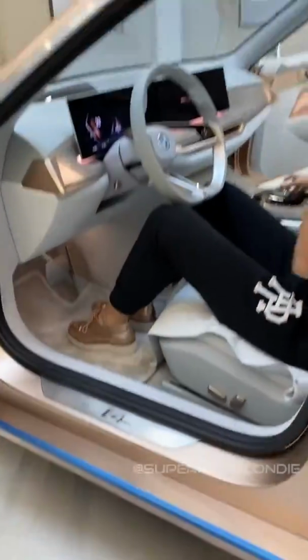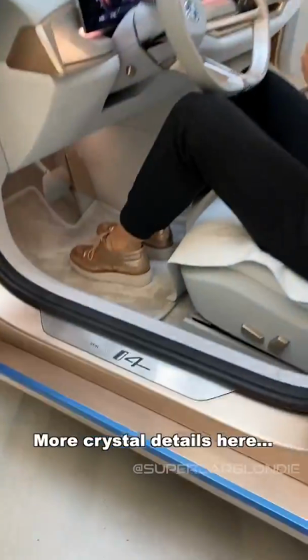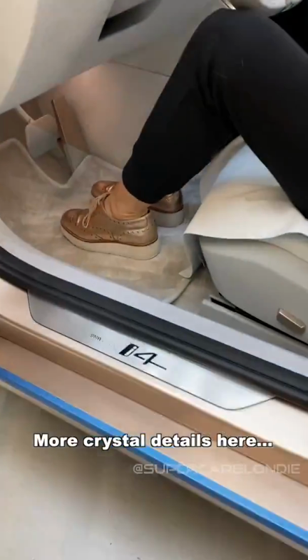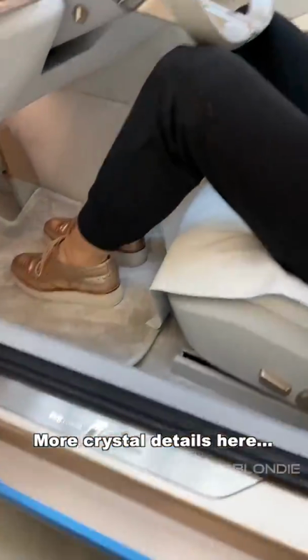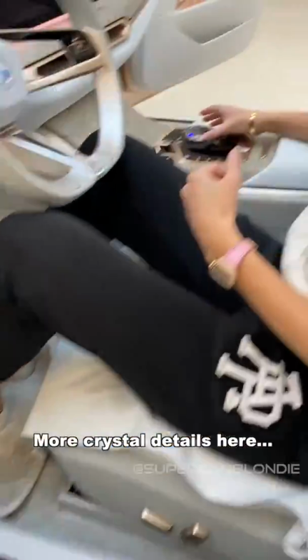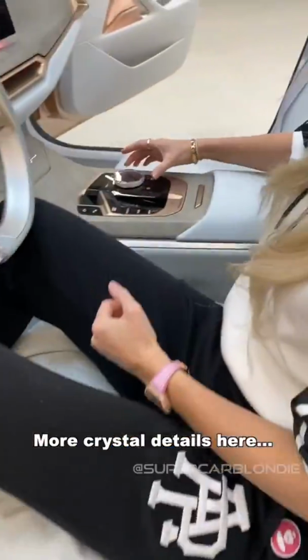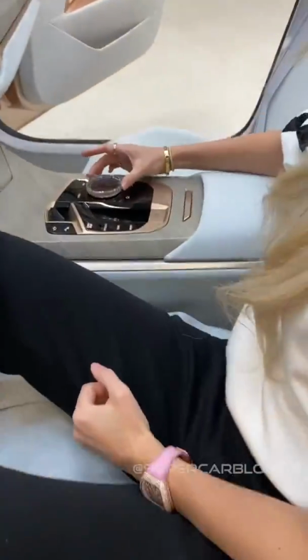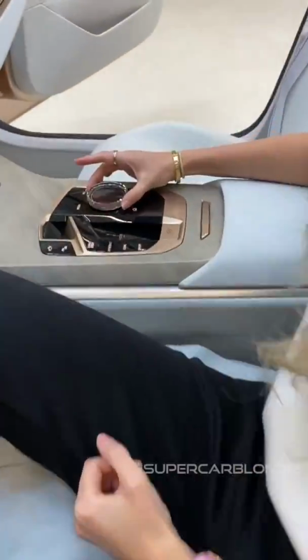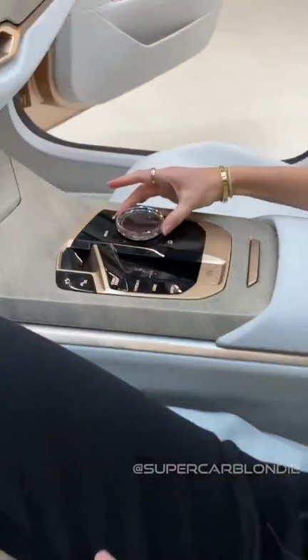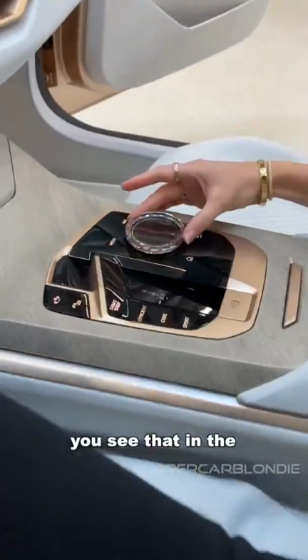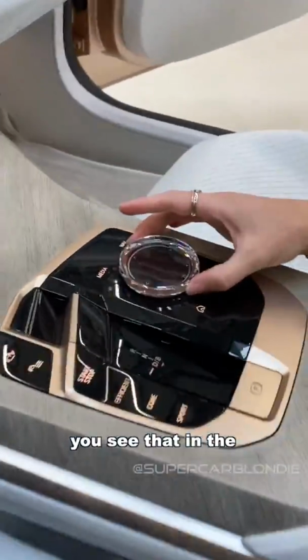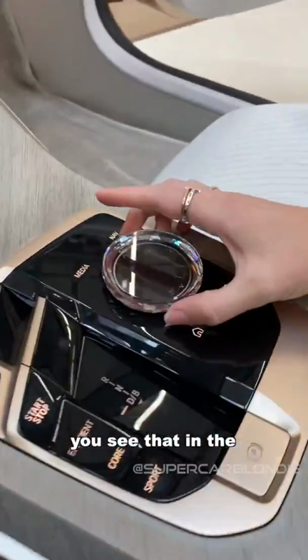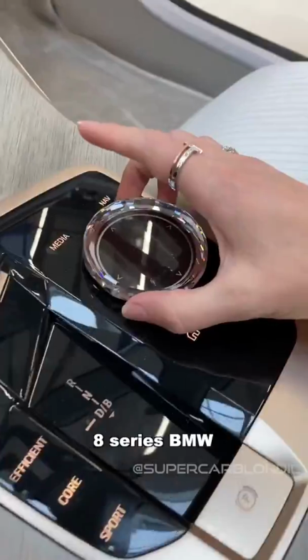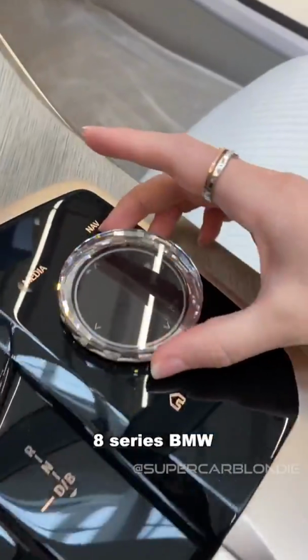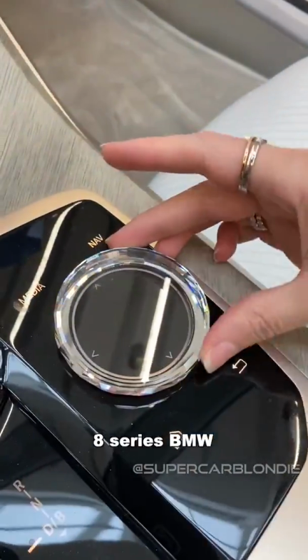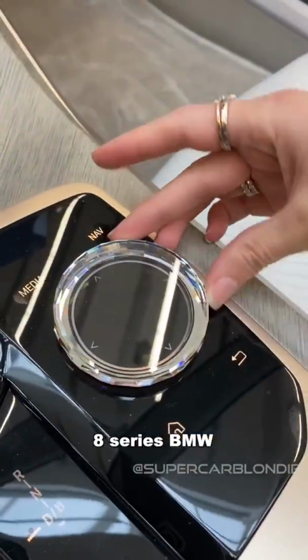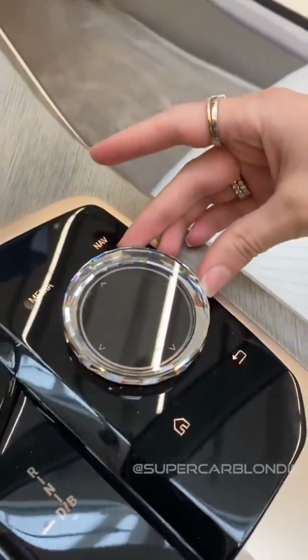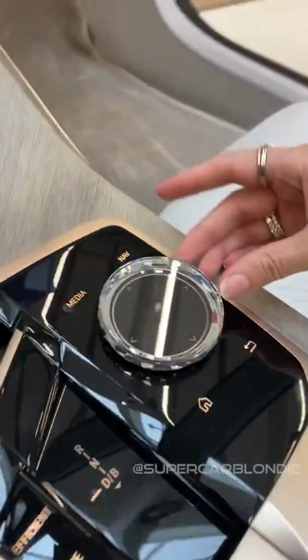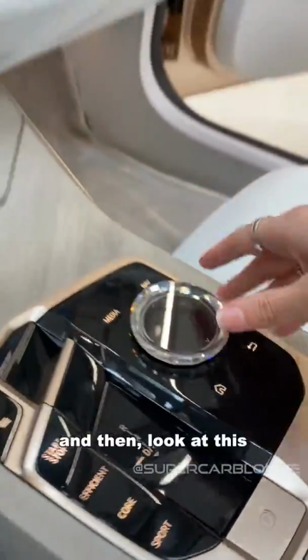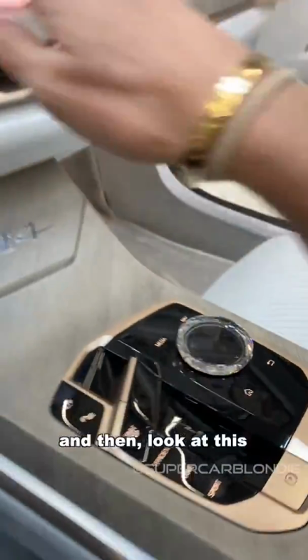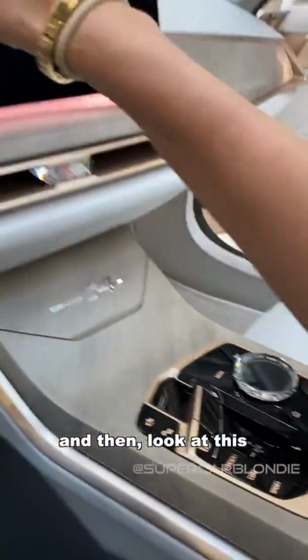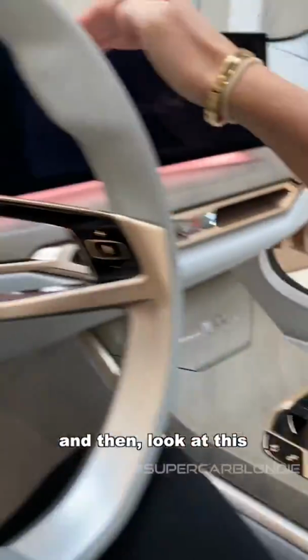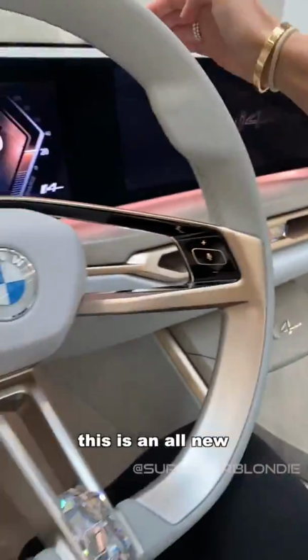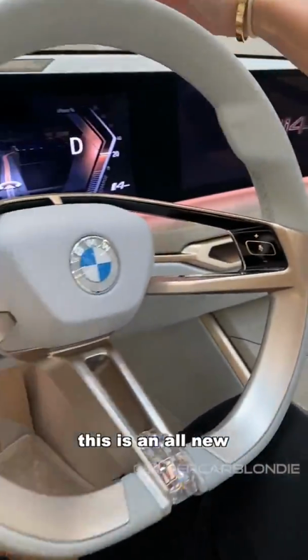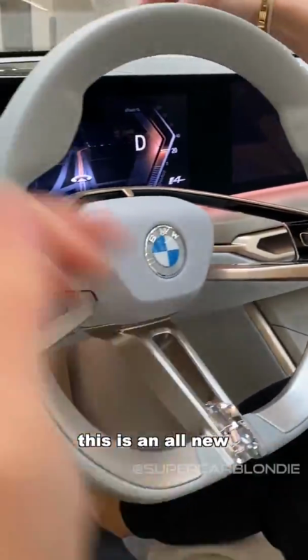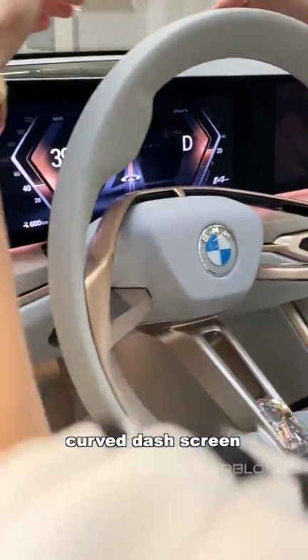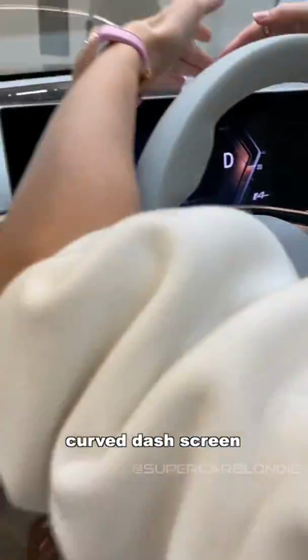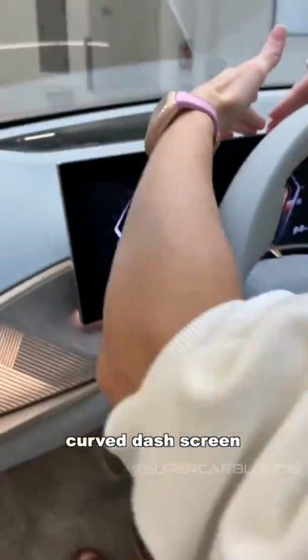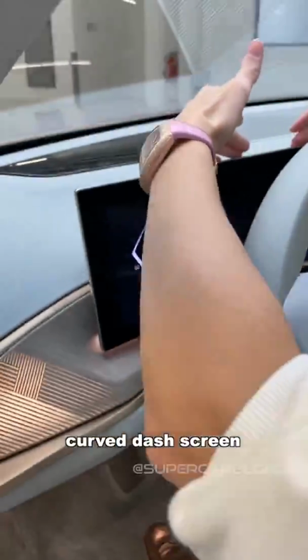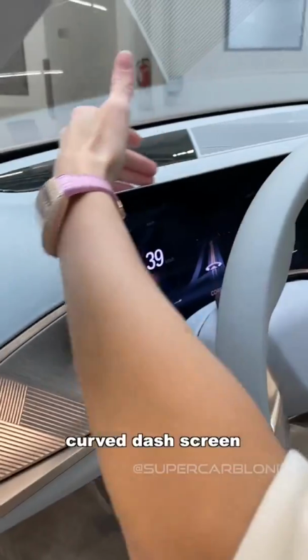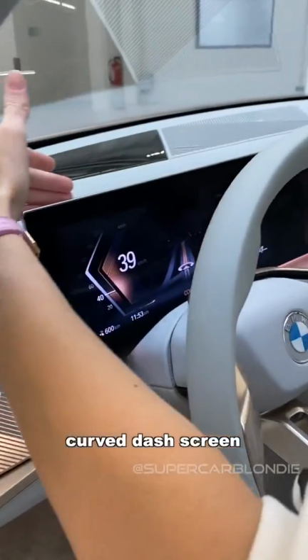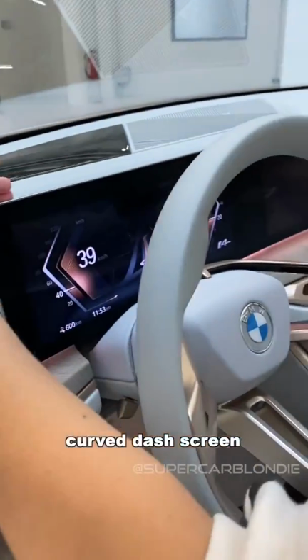Look at all these crystal details here — you see that in the 8 Series BMW. And then look at this: this is an all-new curved screen.